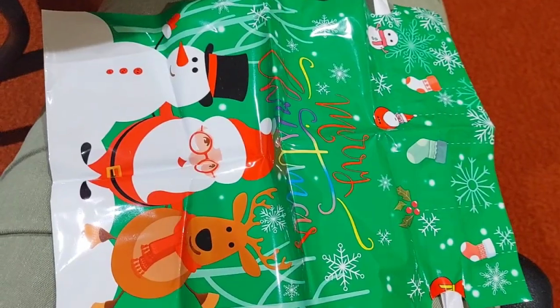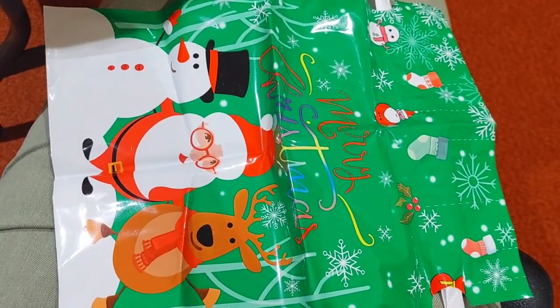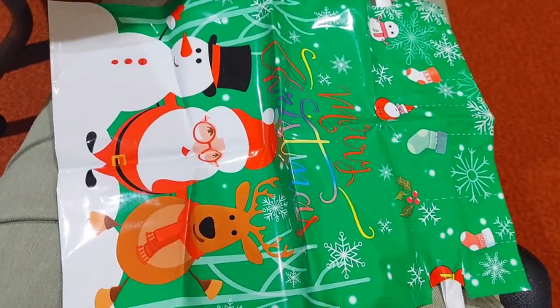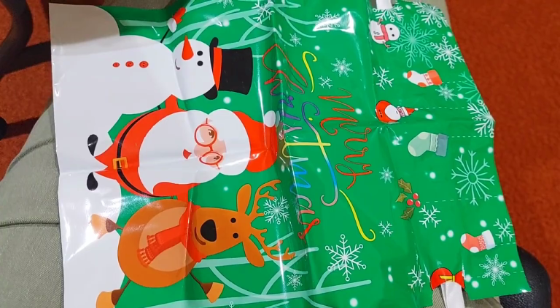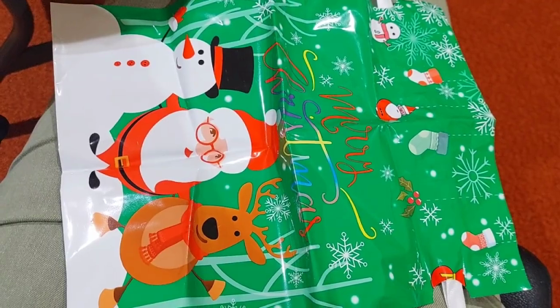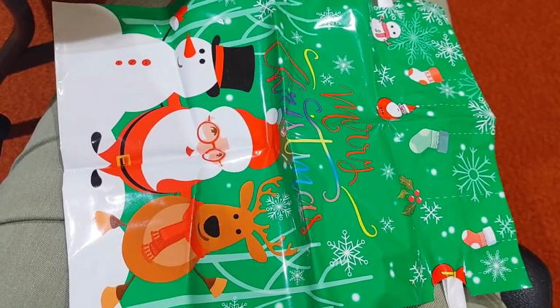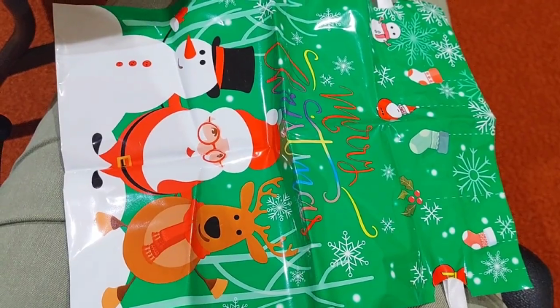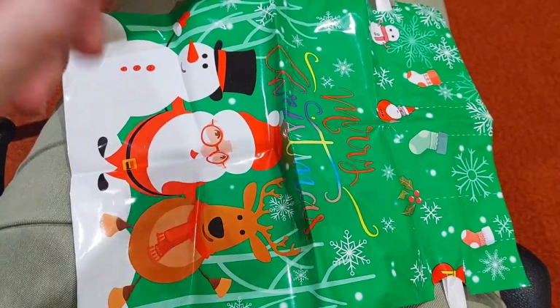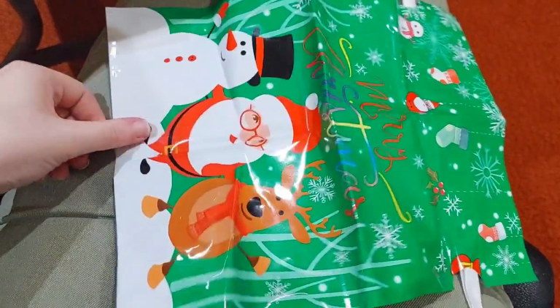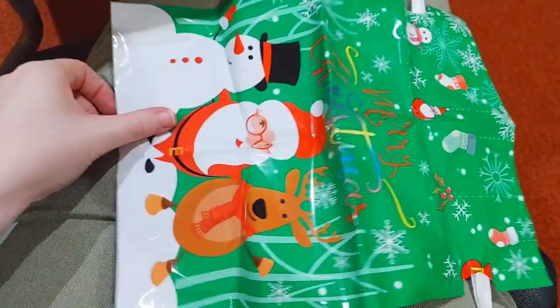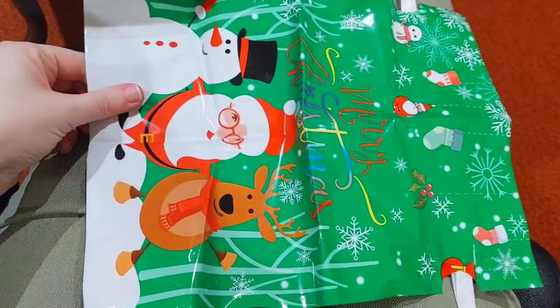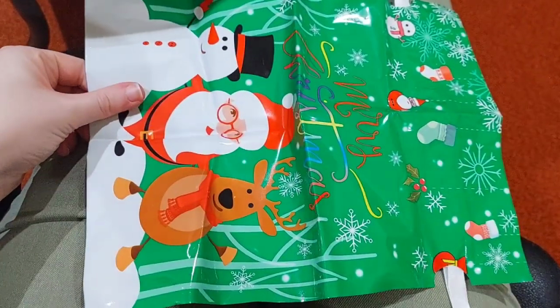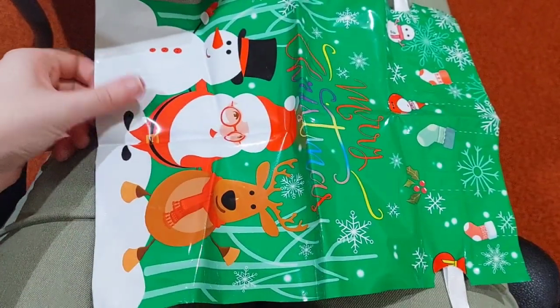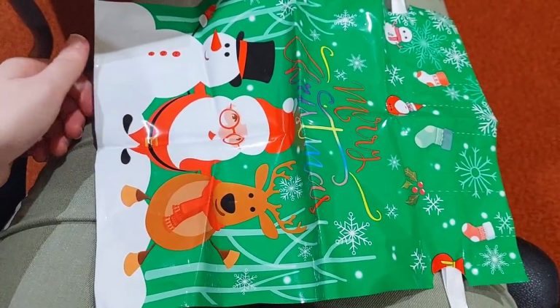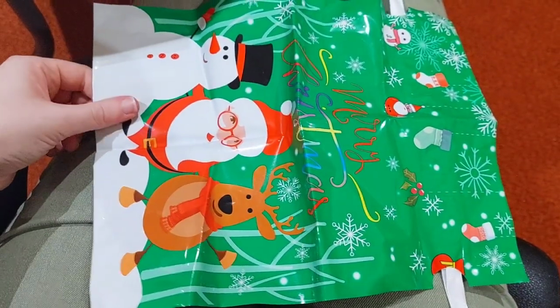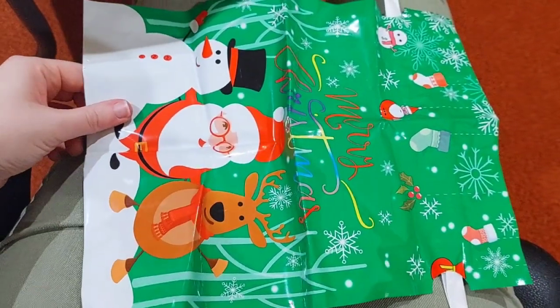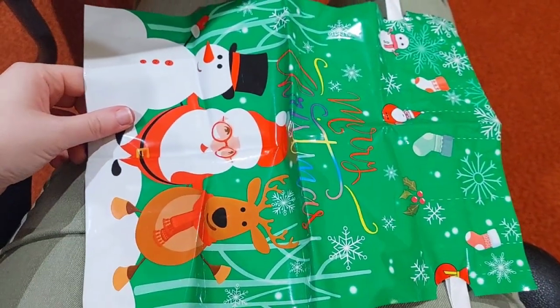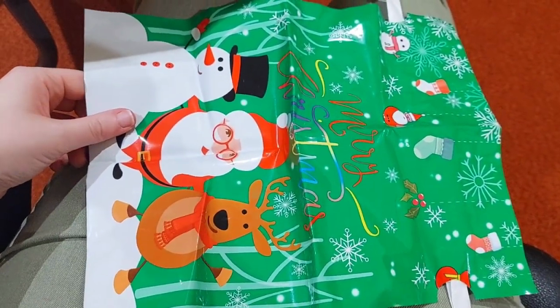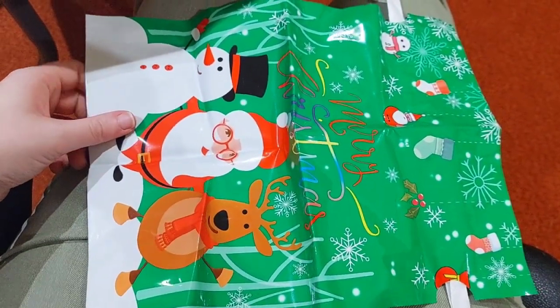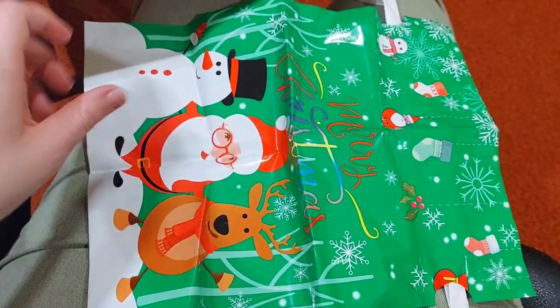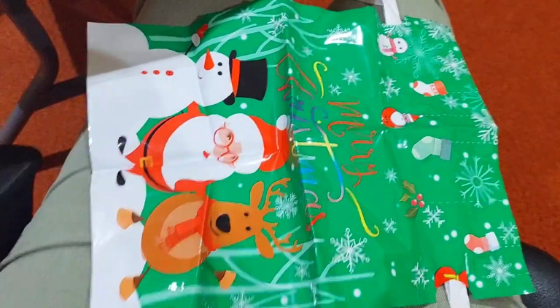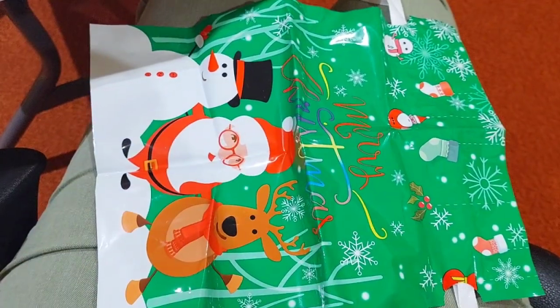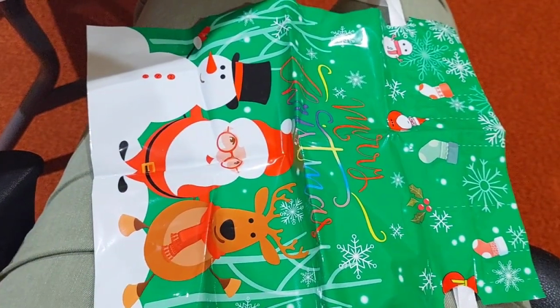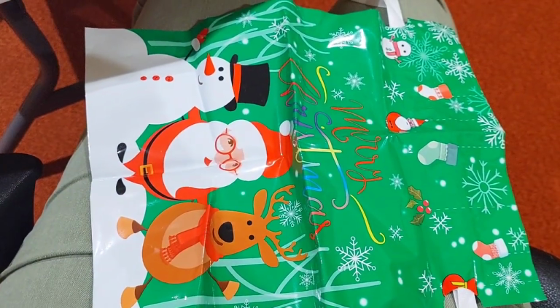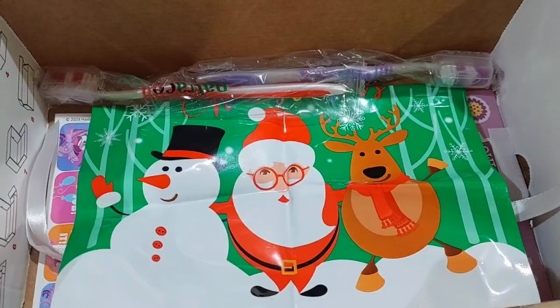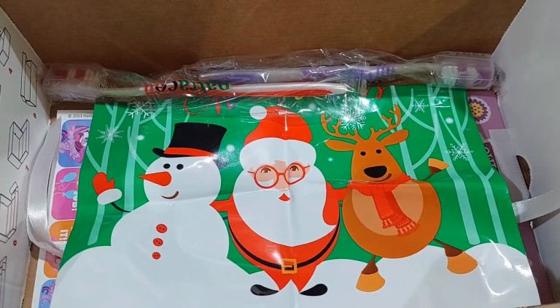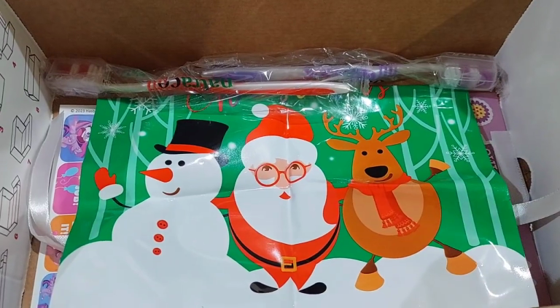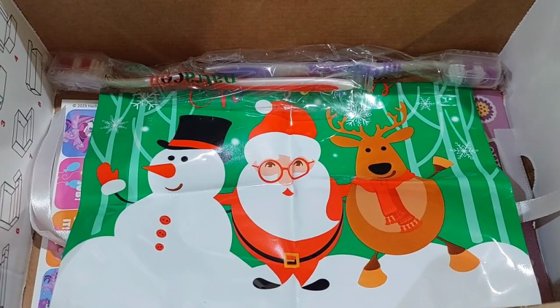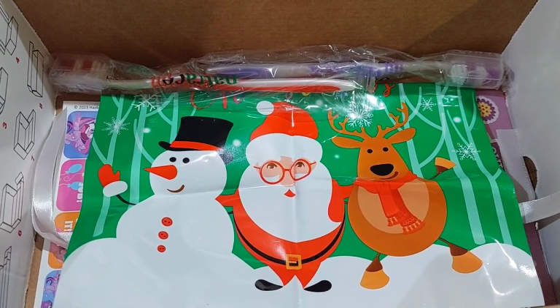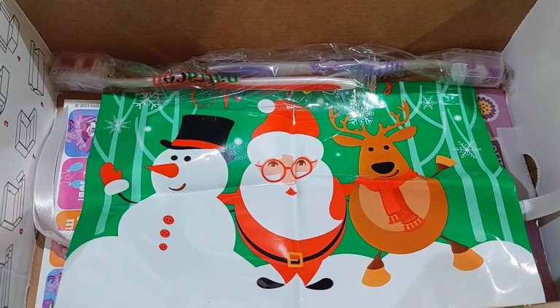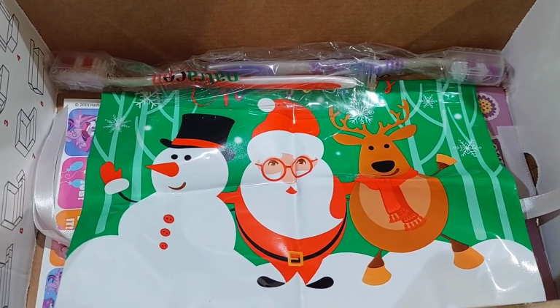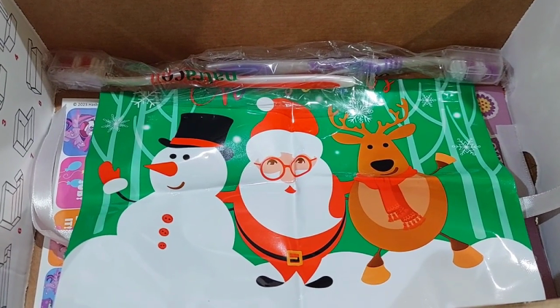I'm going to include this little plastic bag I got free with the parachute toys. Then she has two toothbrushes.